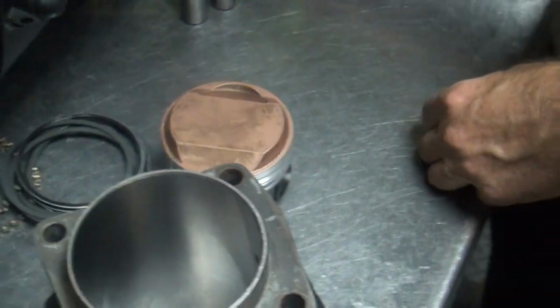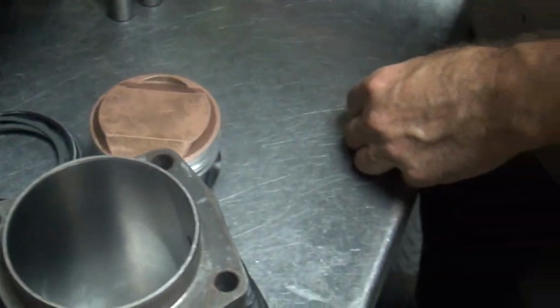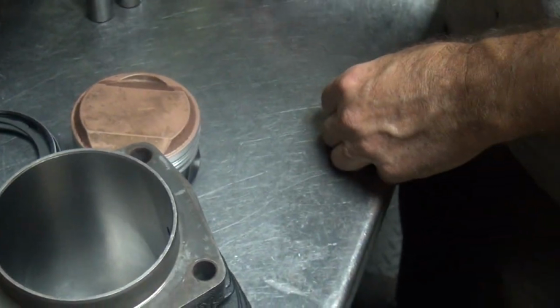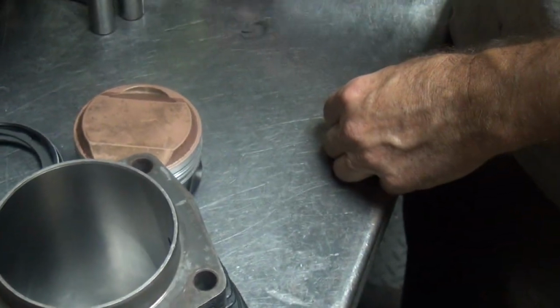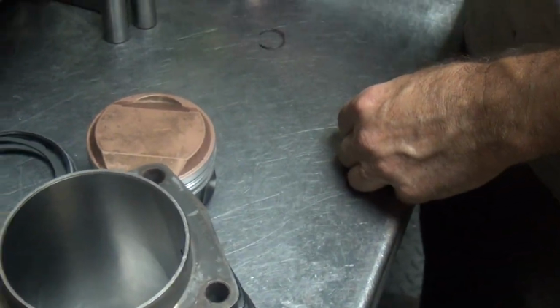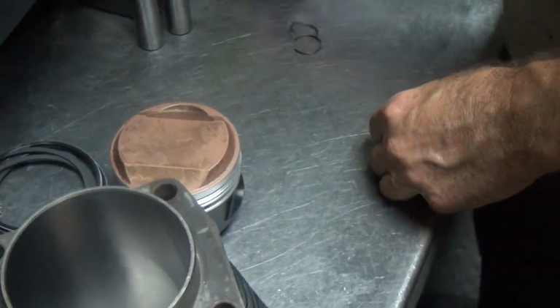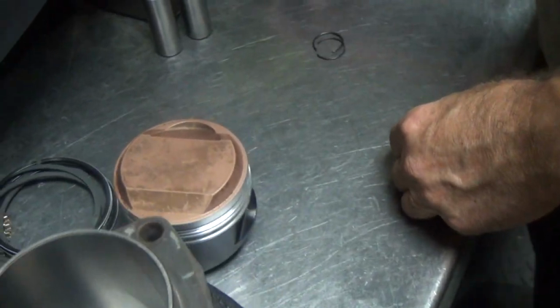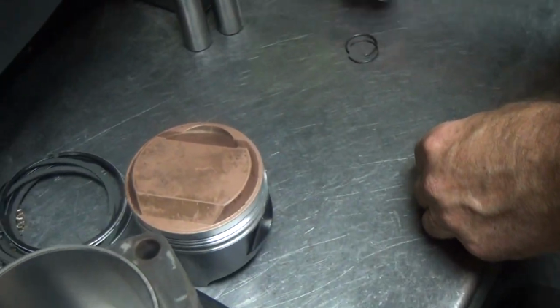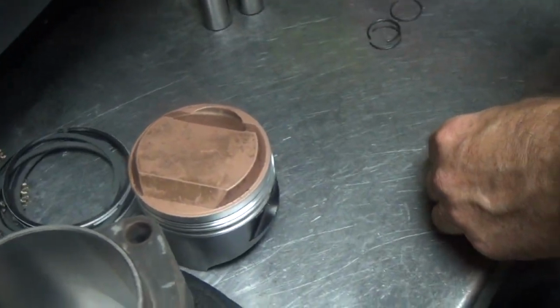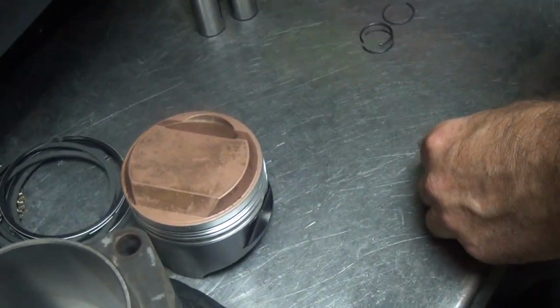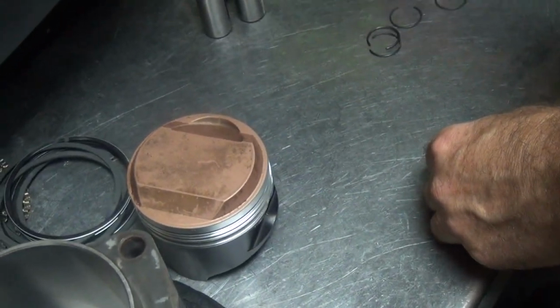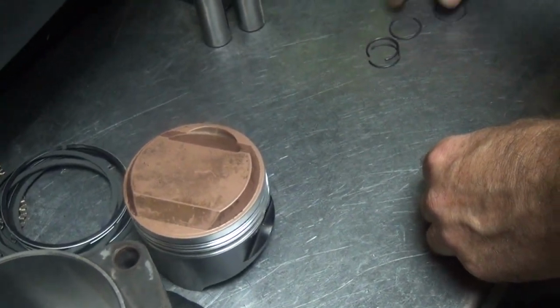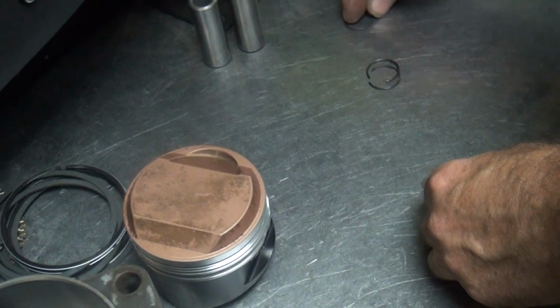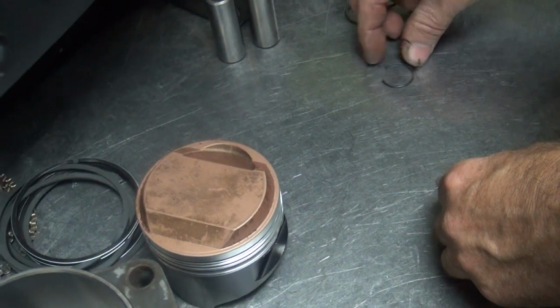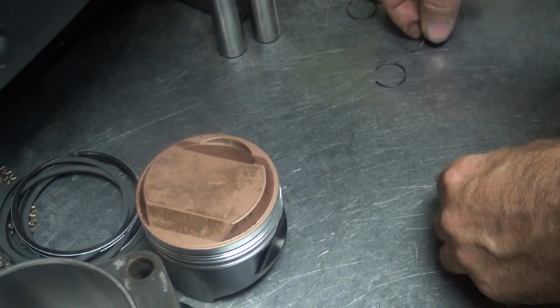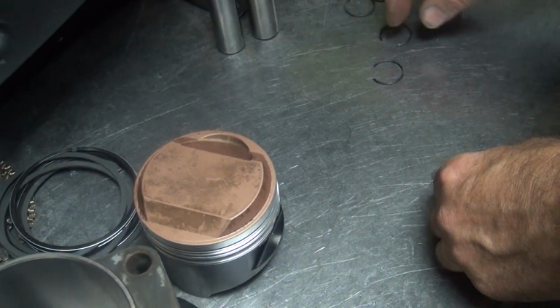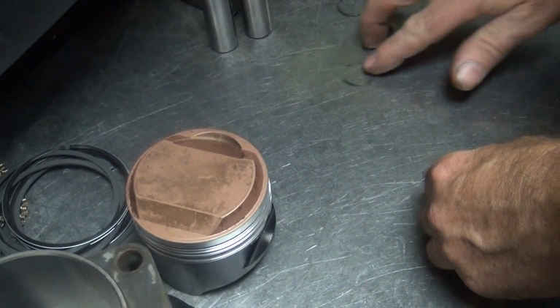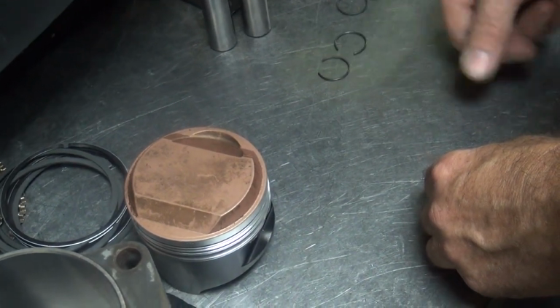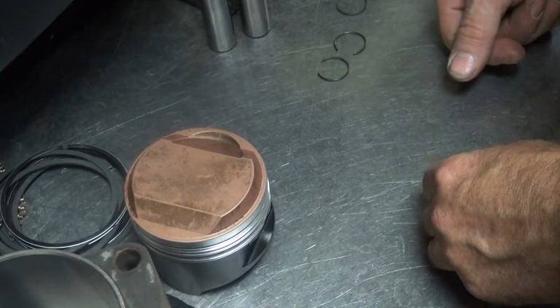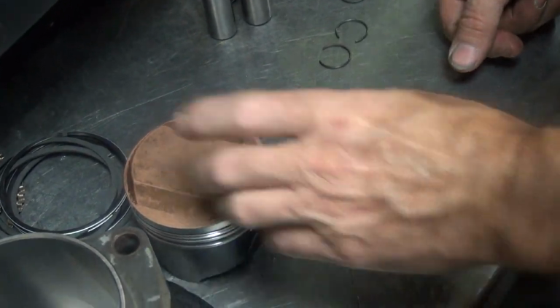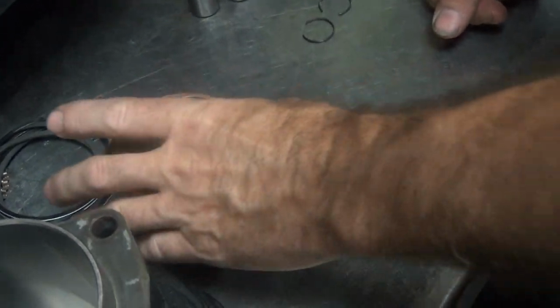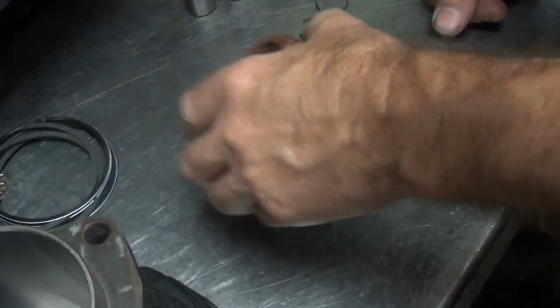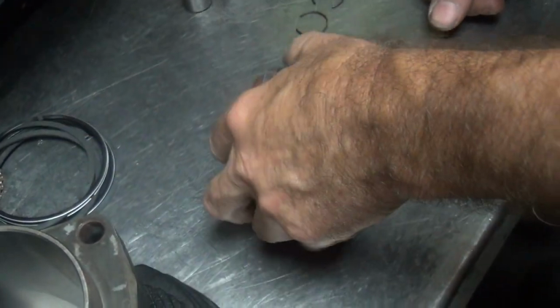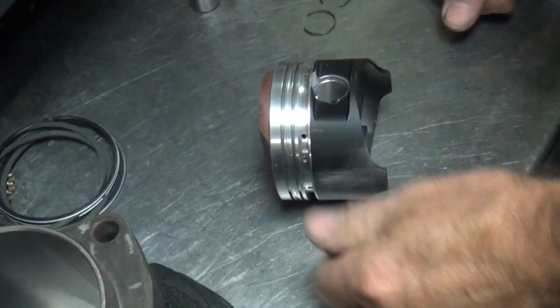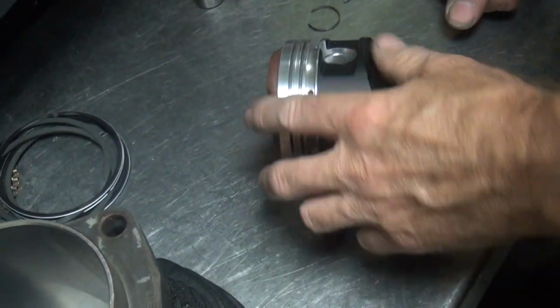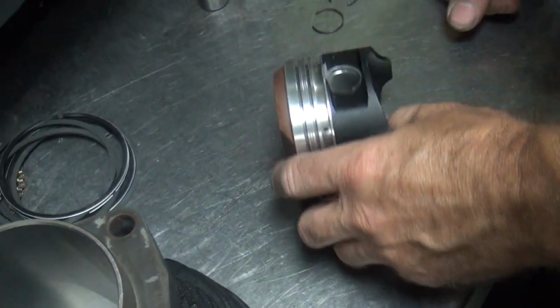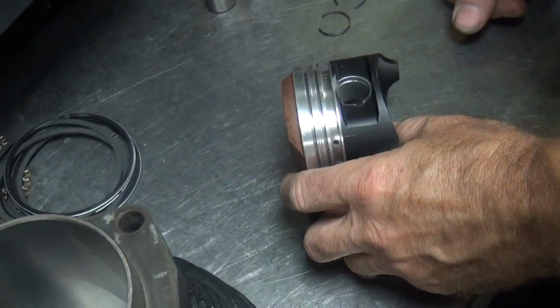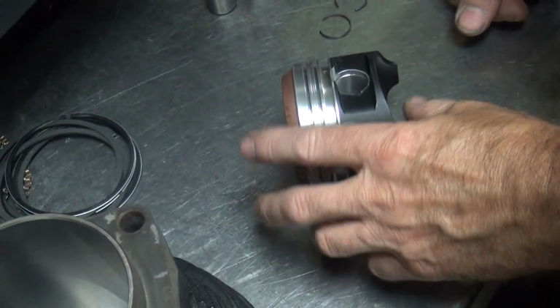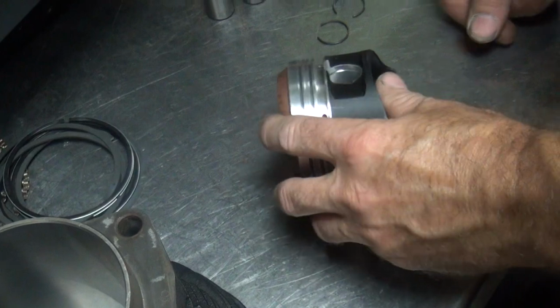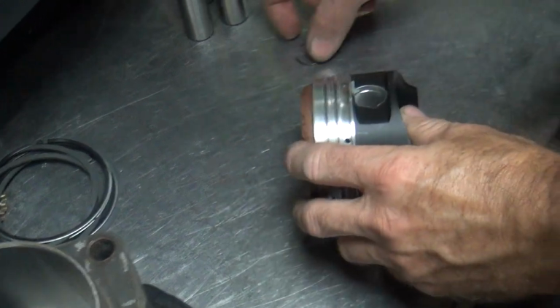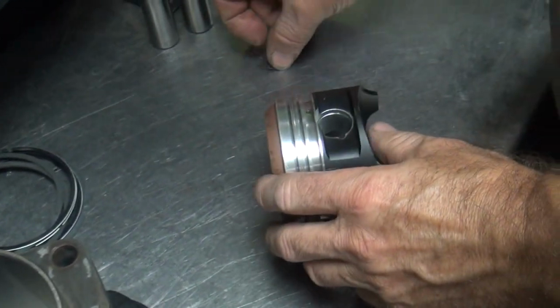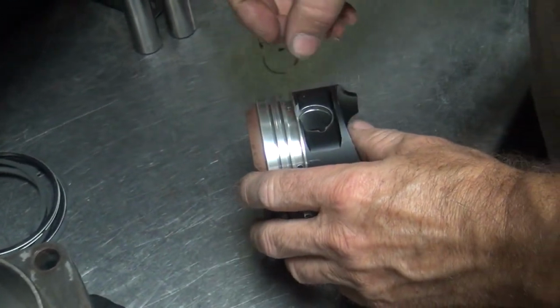Okay, we got to put the clips in there. Where do you want to put the clips at? They go in a little groove in the piston — a little groove right there.